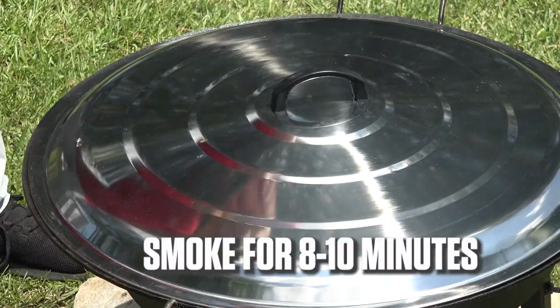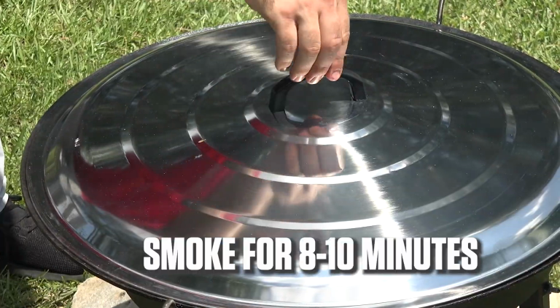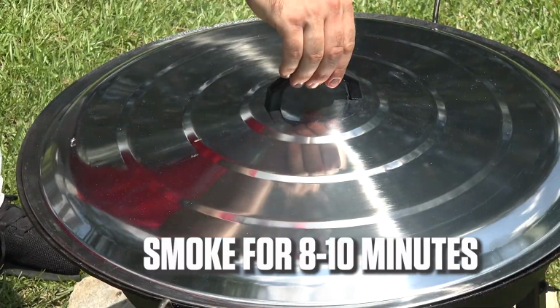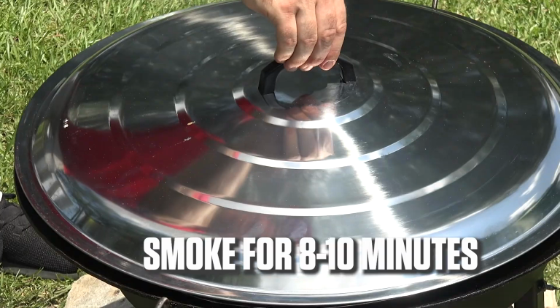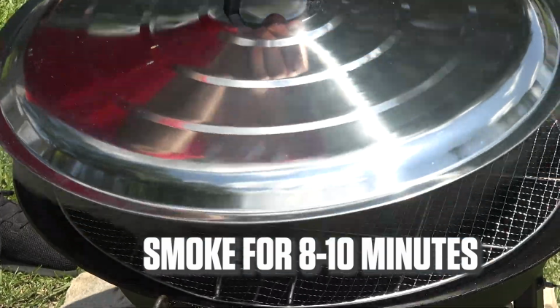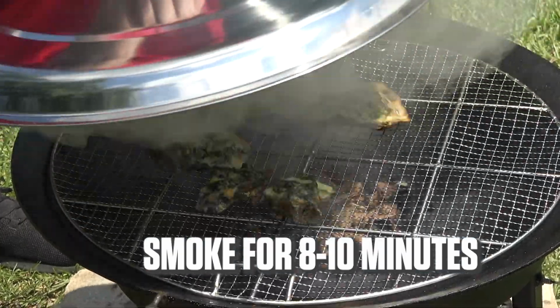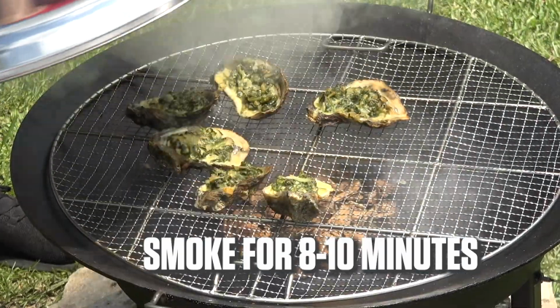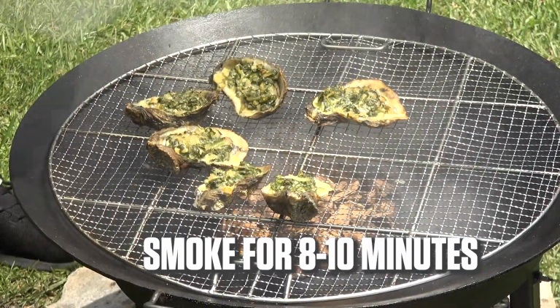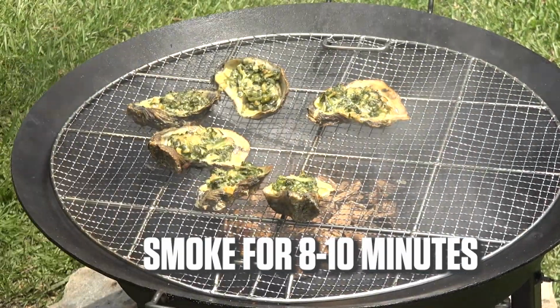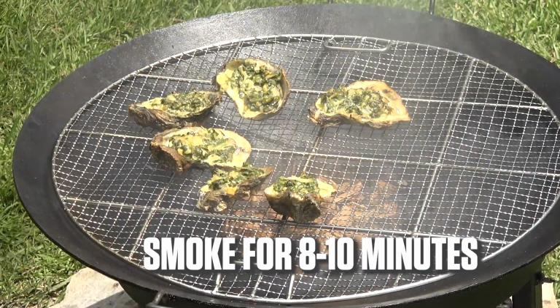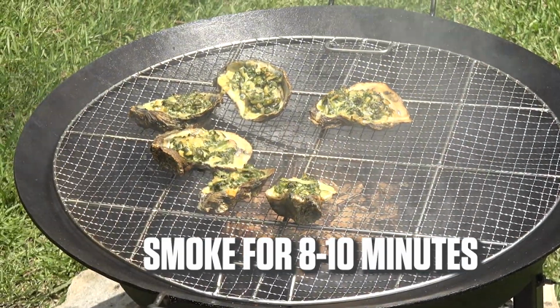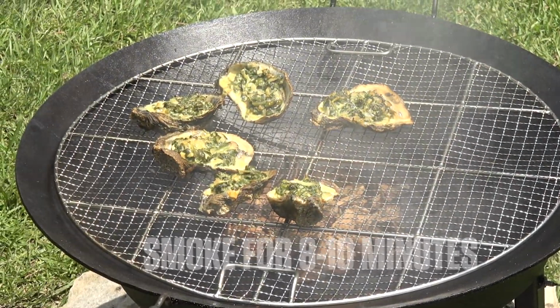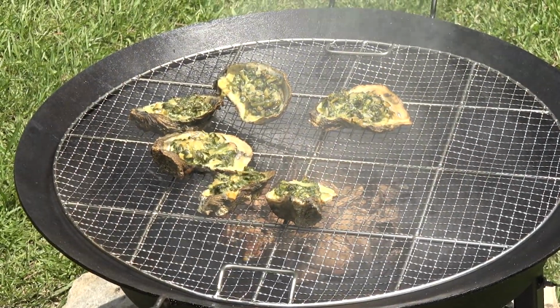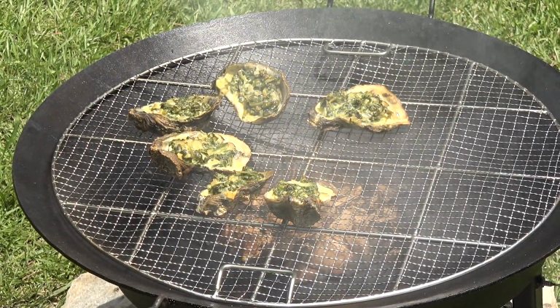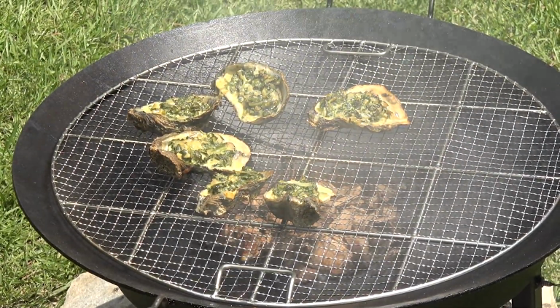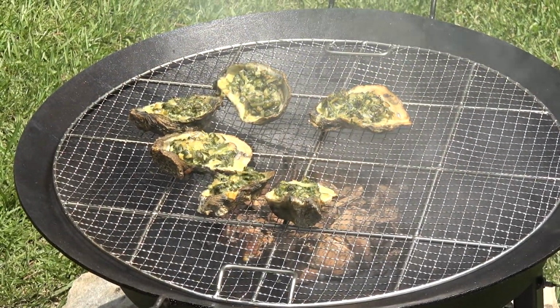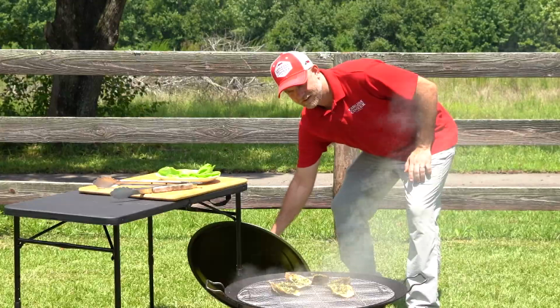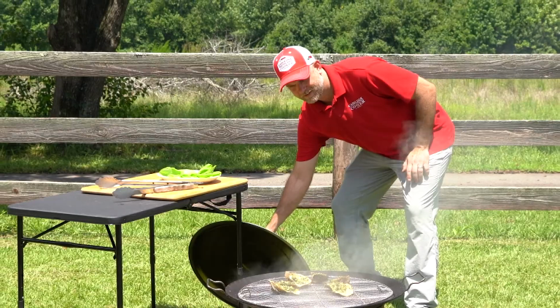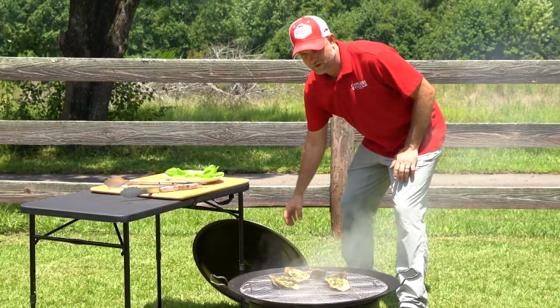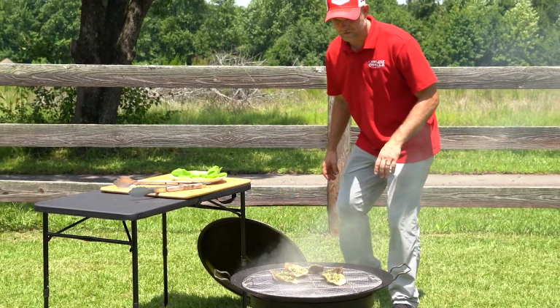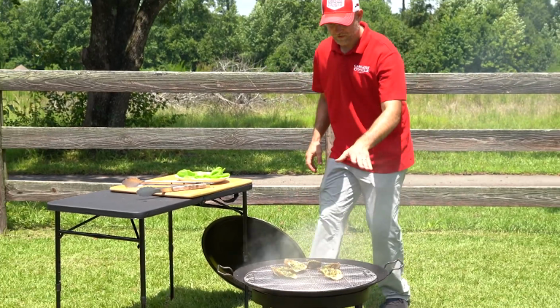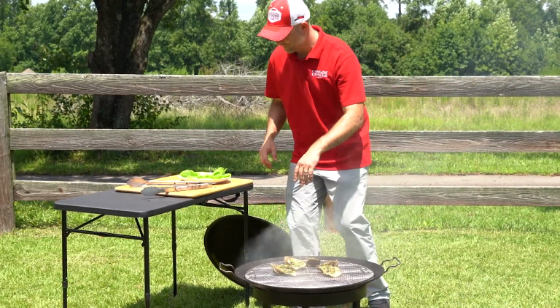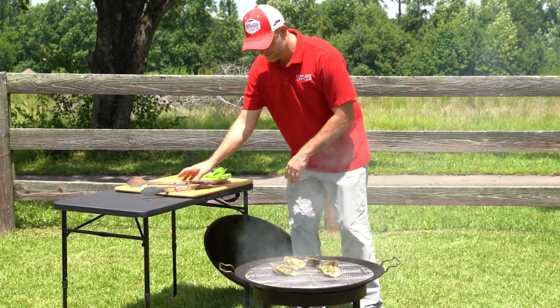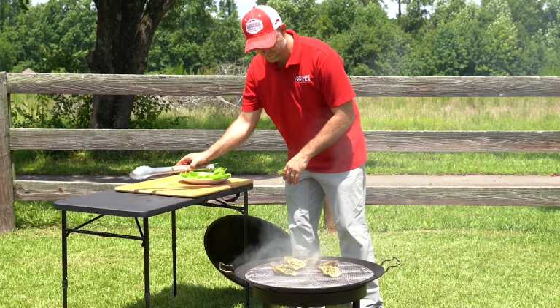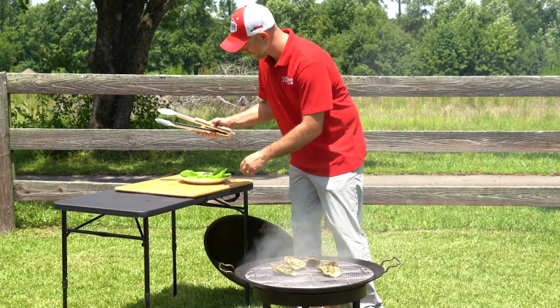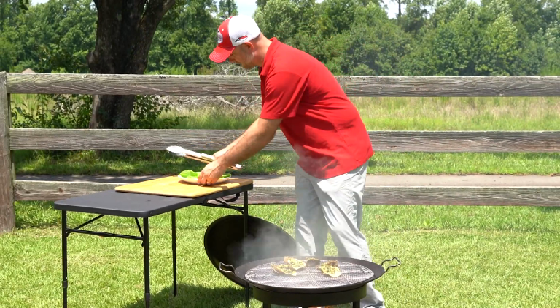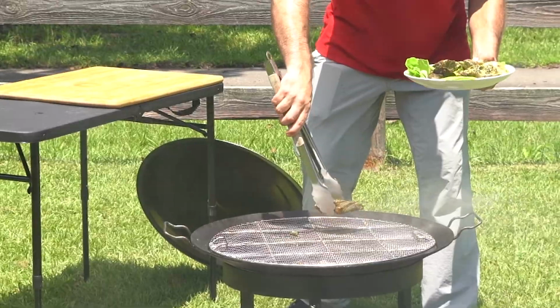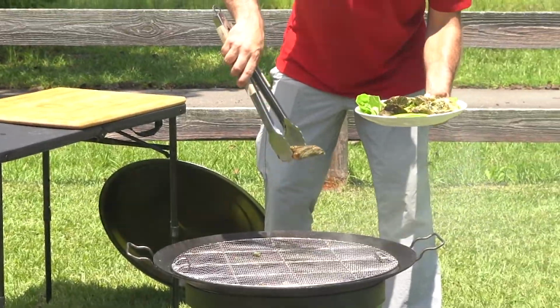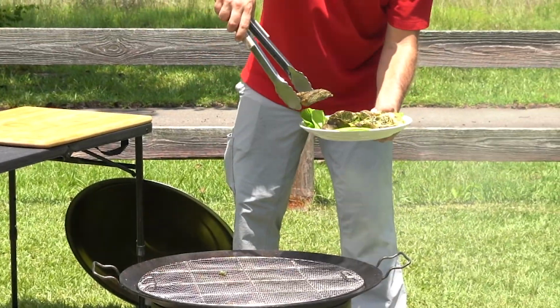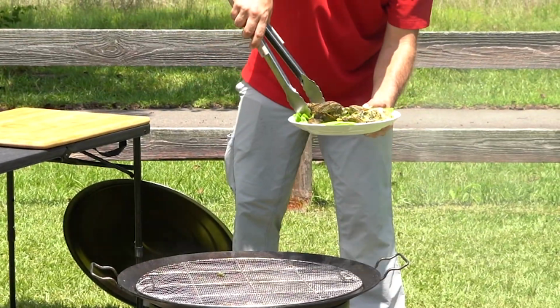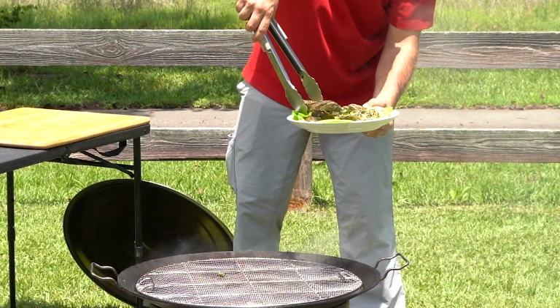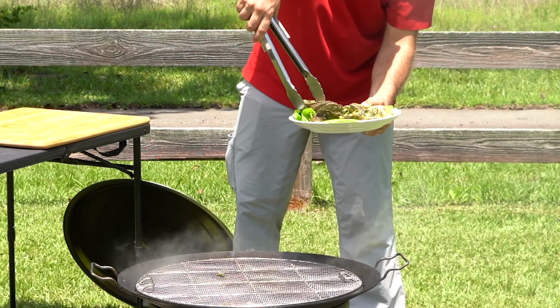We're going to go ahead and pull the lid off here. Oh yeah, look at that. Perfect color — nice and brown on top. Just beautiful. There we go: smoked Carolina oysters.